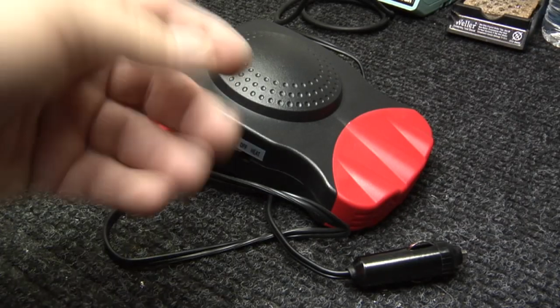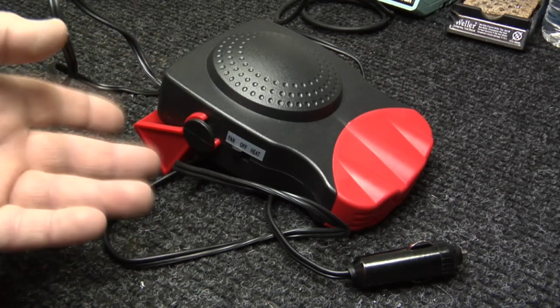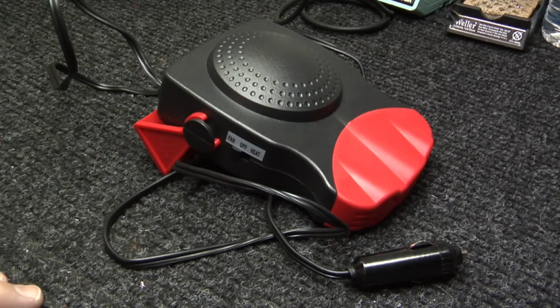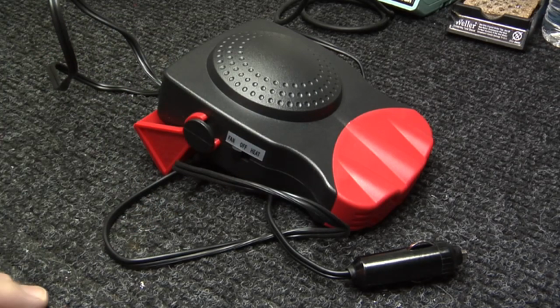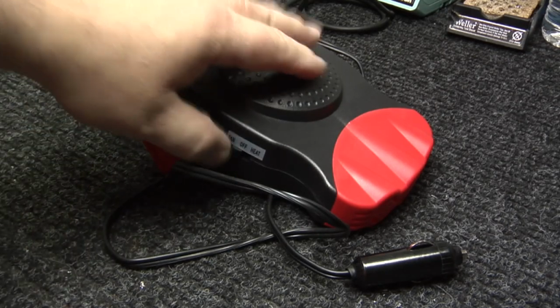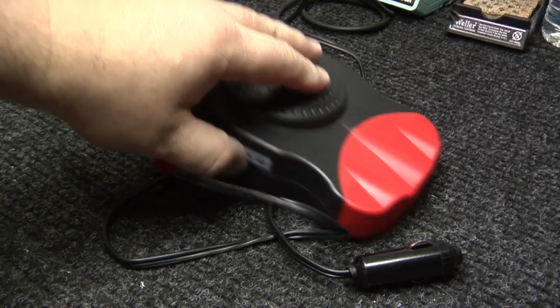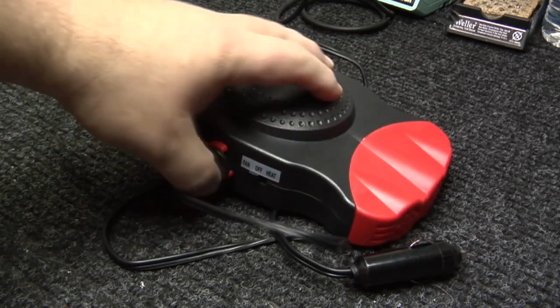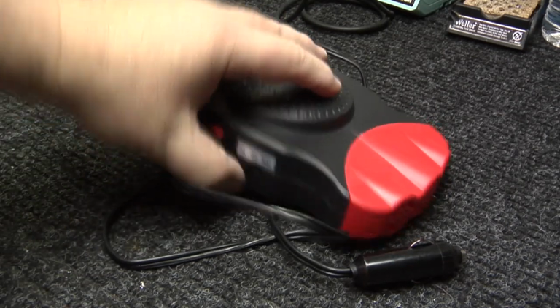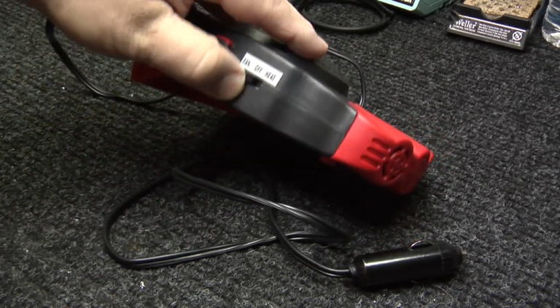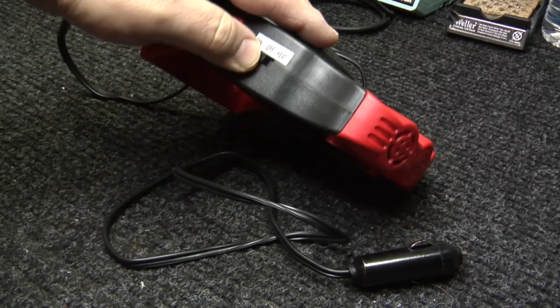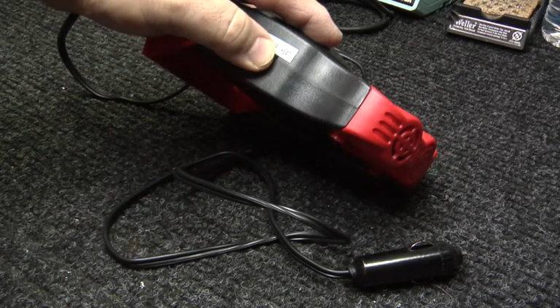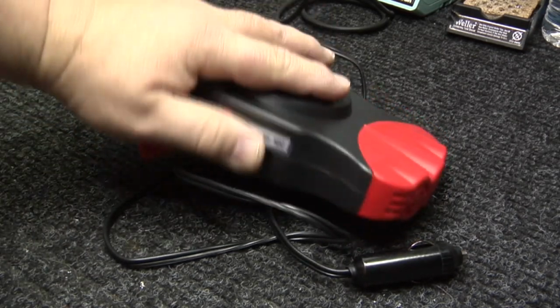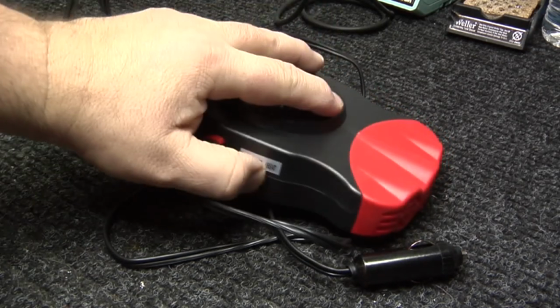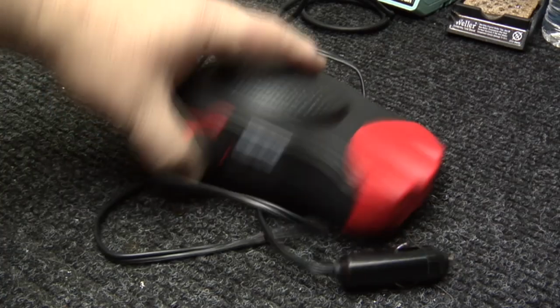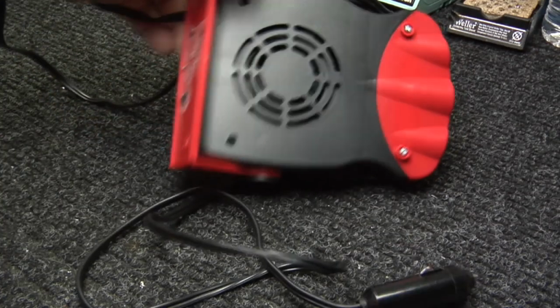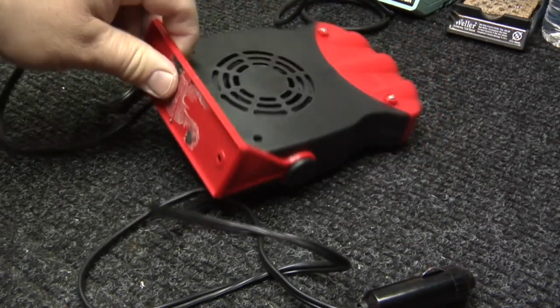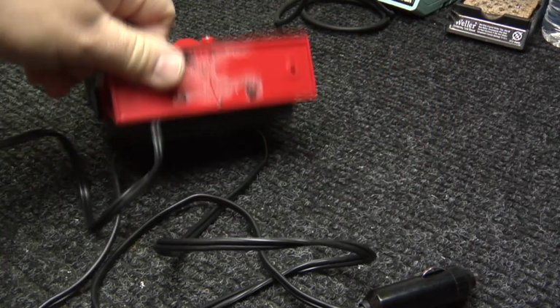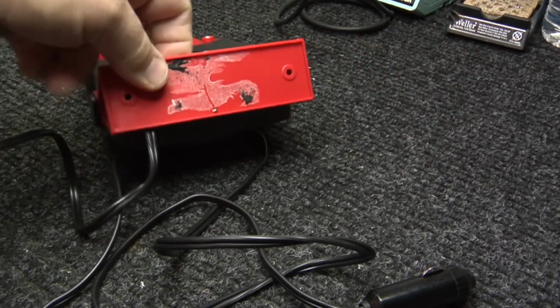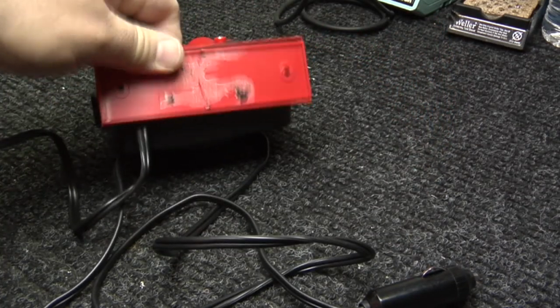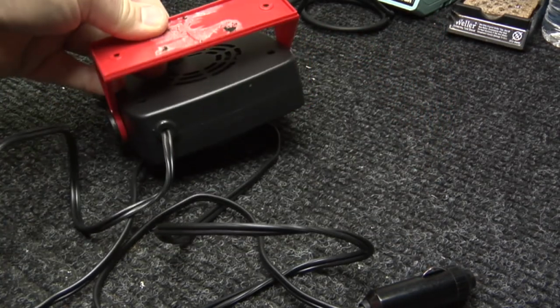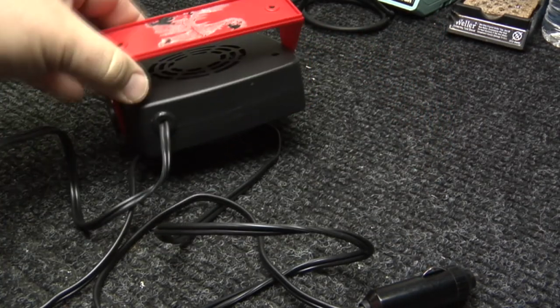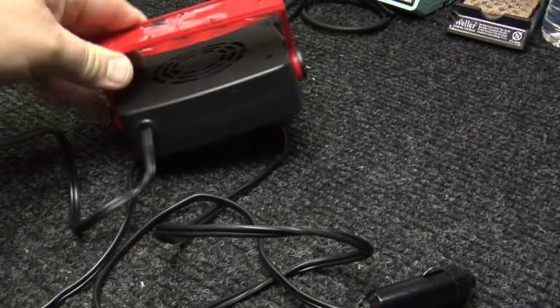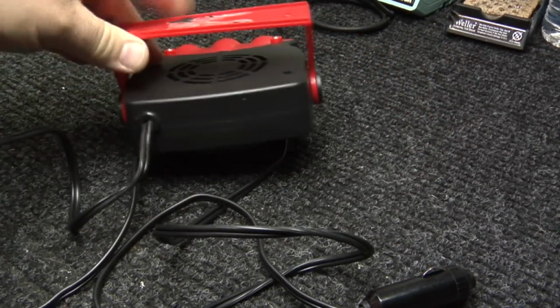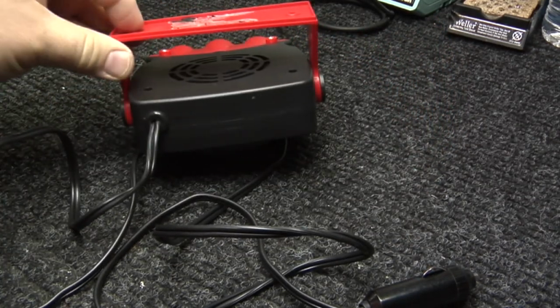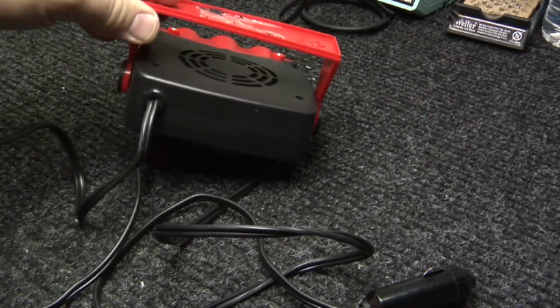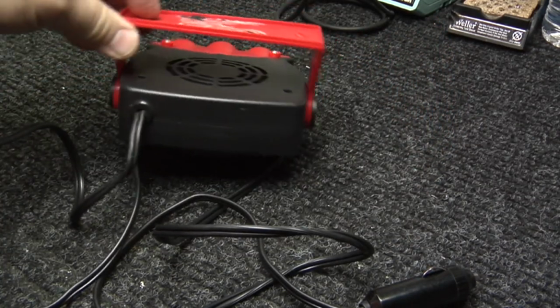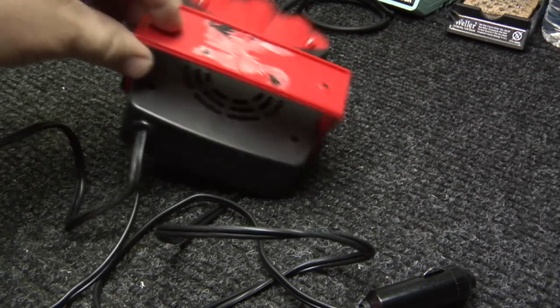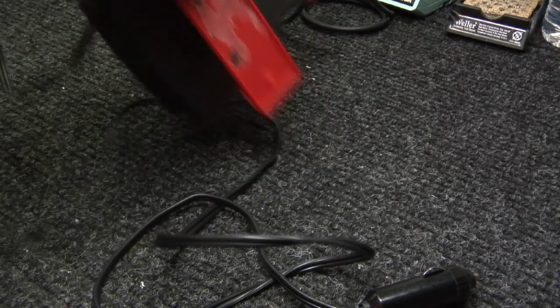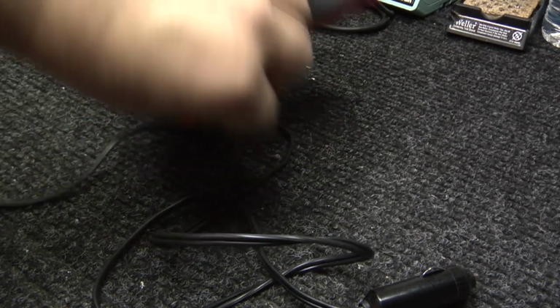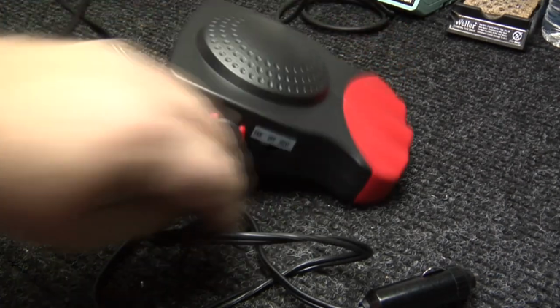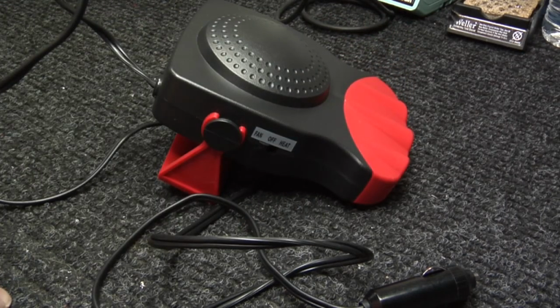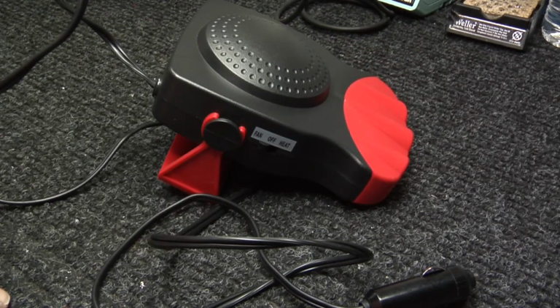Right off the bat it looks like a professionally finished product. It's got a nice little switch here that indicates fan or heat. They give you some sticky goo so you can stick it to your dash, and there are holes there if you wanted to screw it to your dash, but I don't think I would do that.